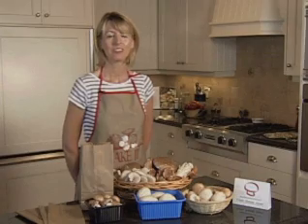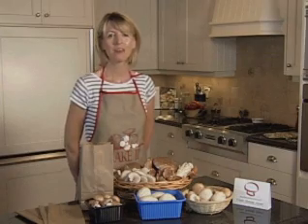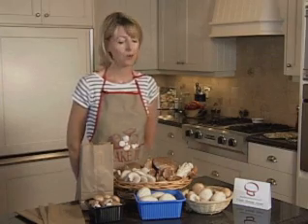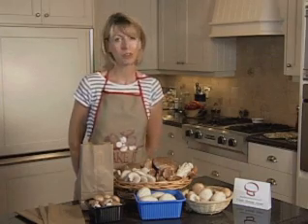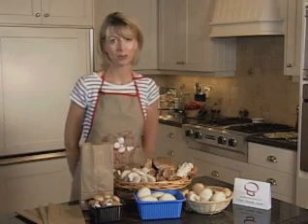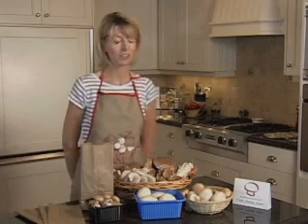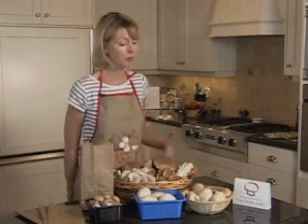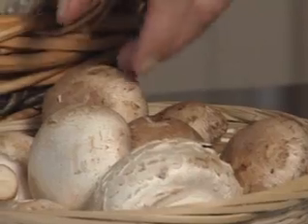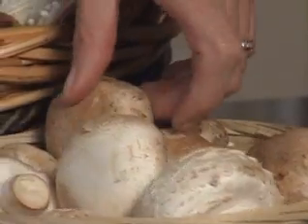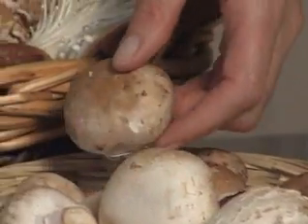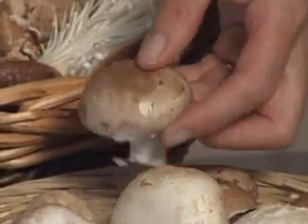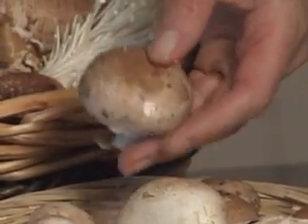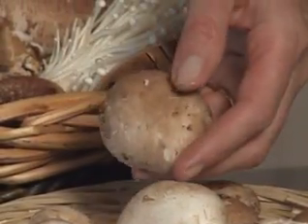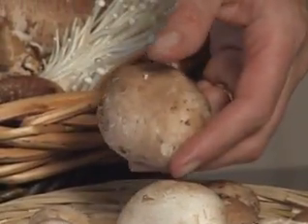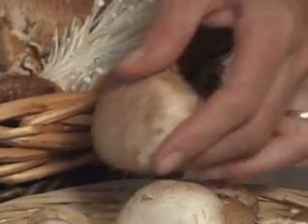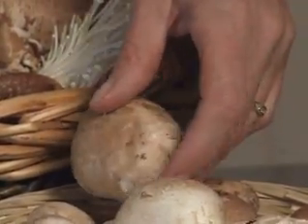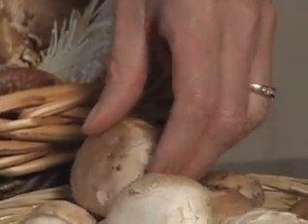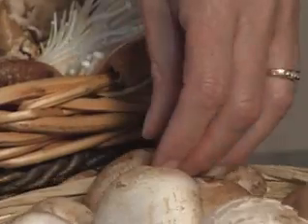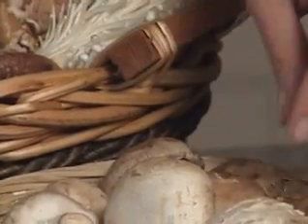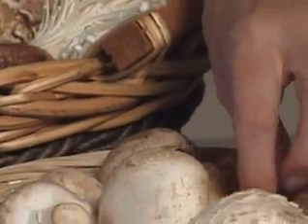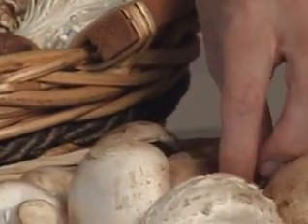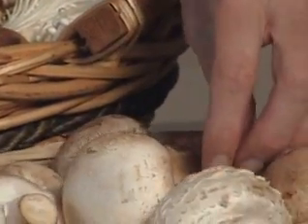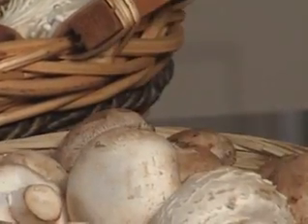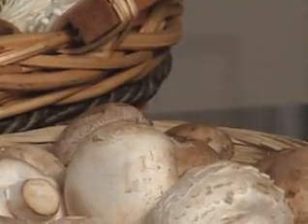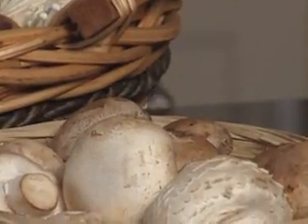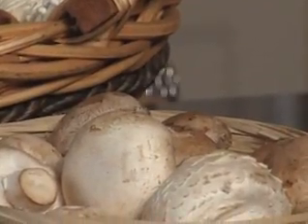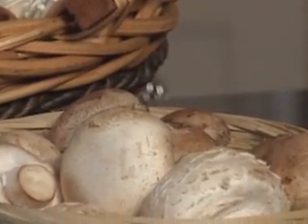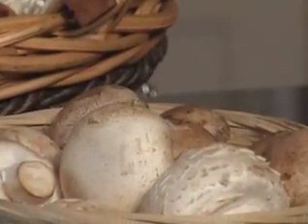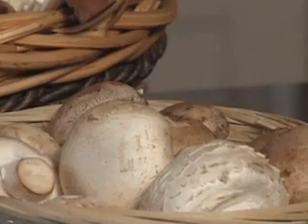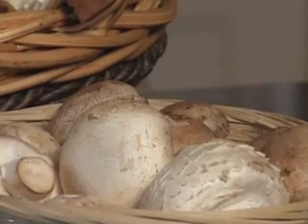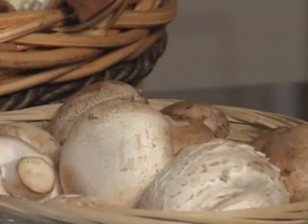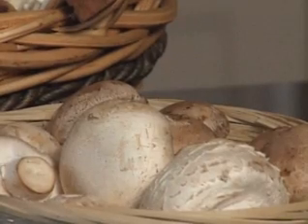Next we have the brown or cremini mushroom. It's similar in shape and size to the white mushroom but is firmer to the touch. Cremini mushrooms make a great substitute for white mushrooms and their flavor is meaty and earthy and more intense than the white mushroom.